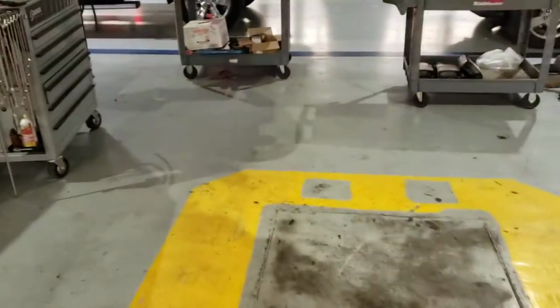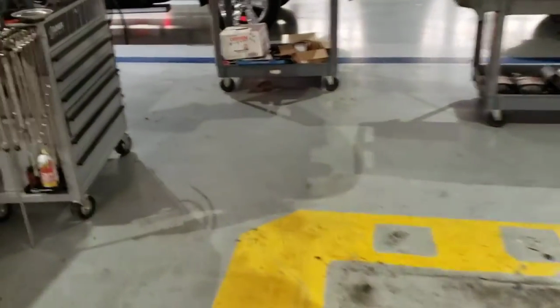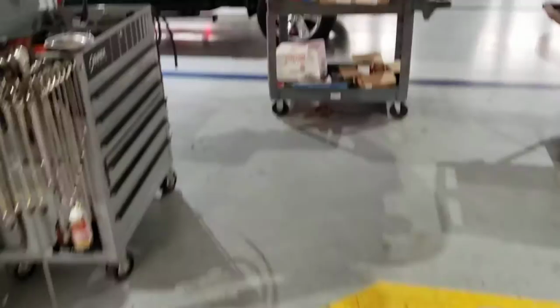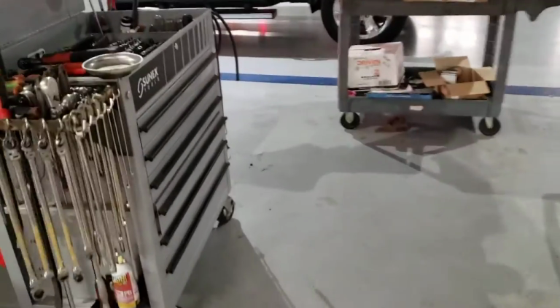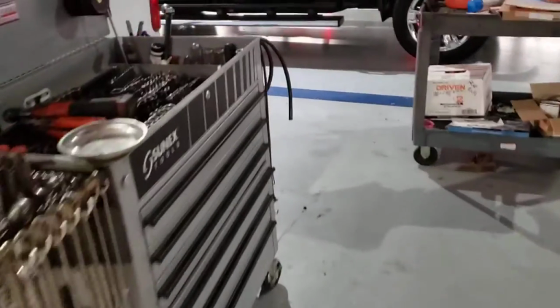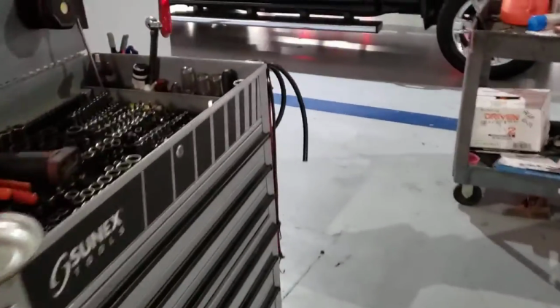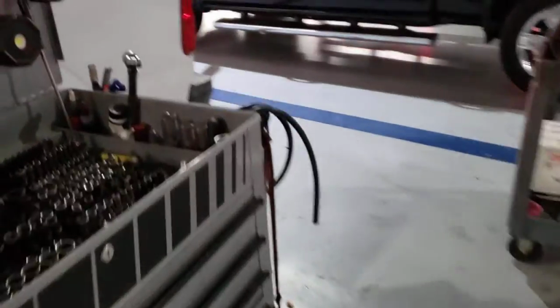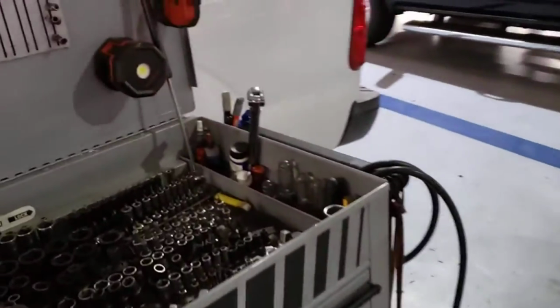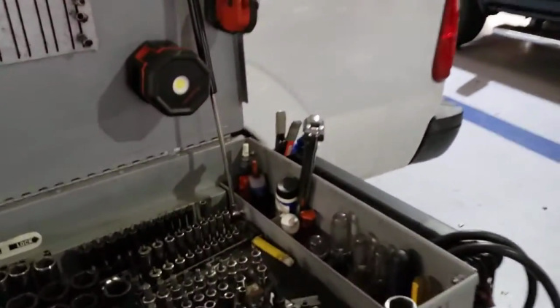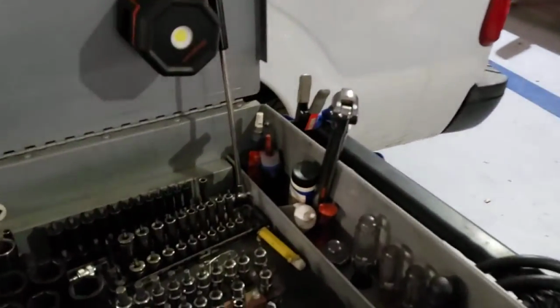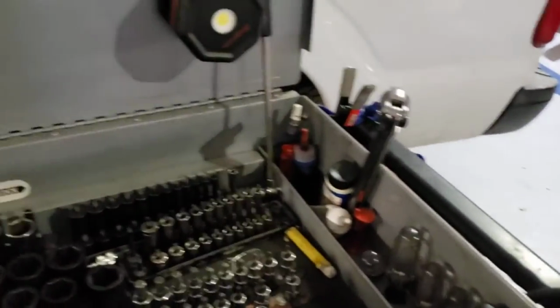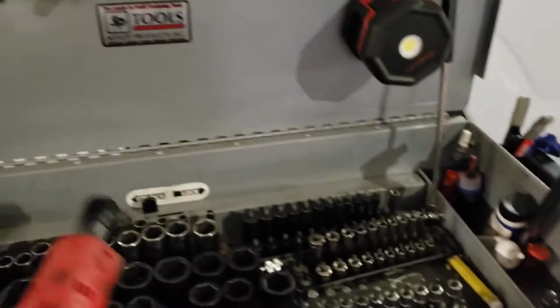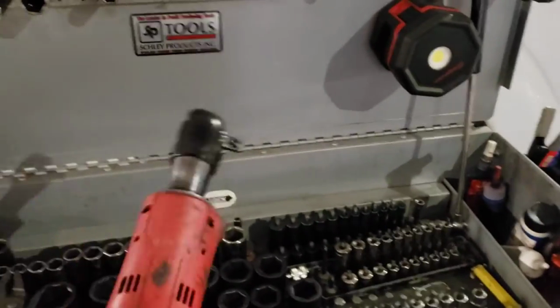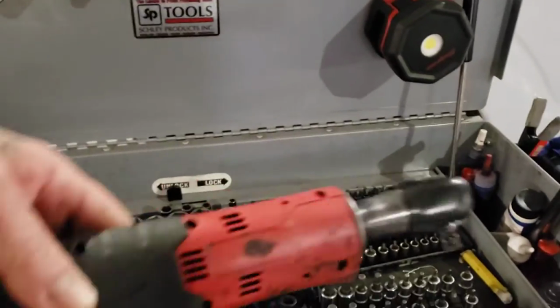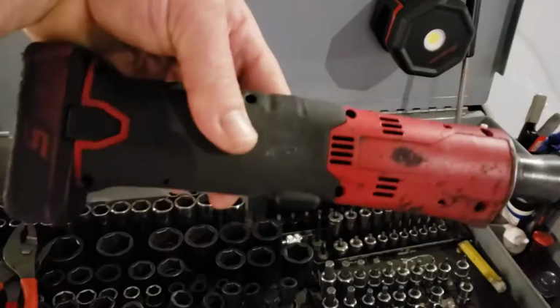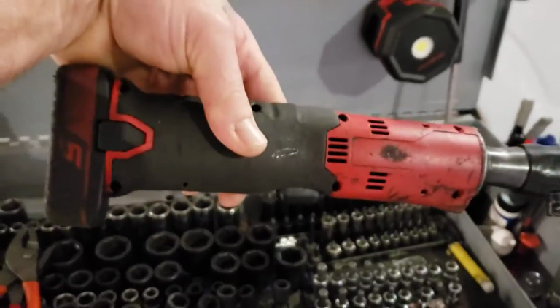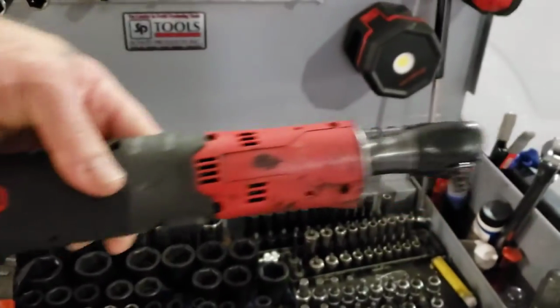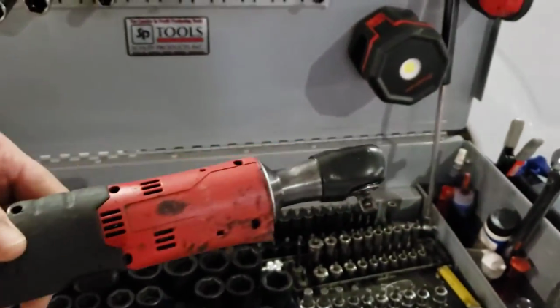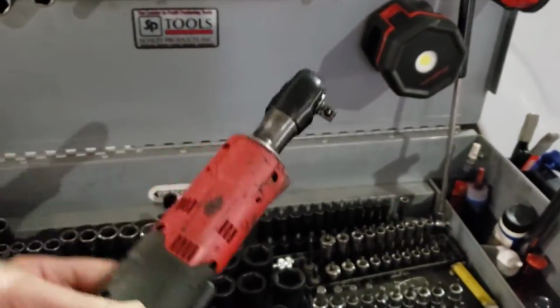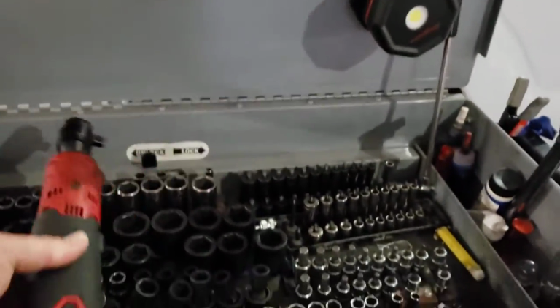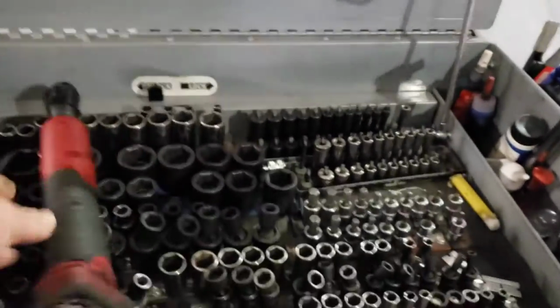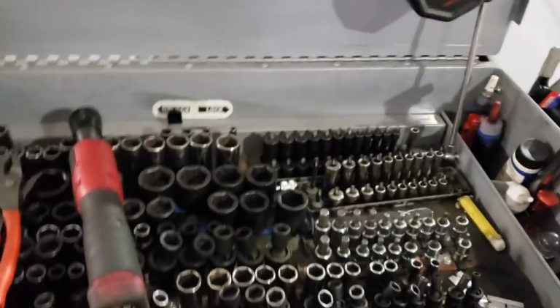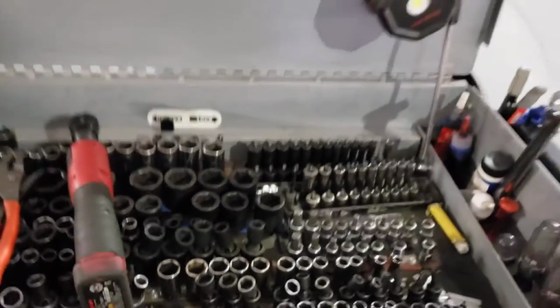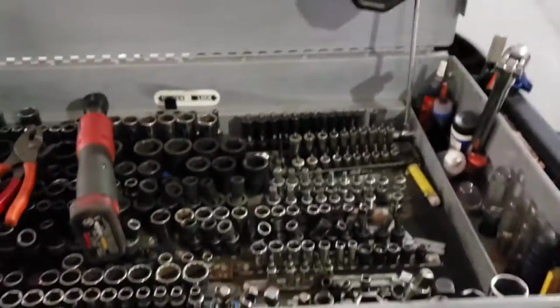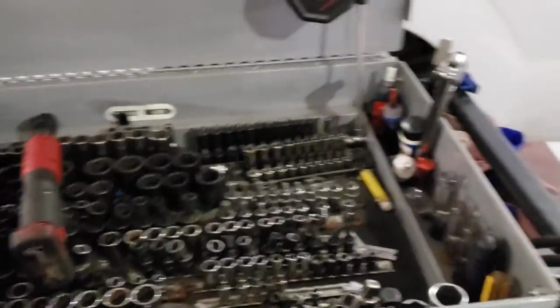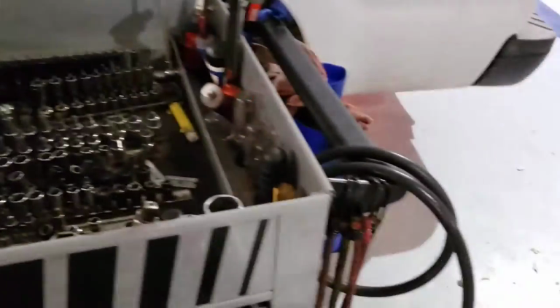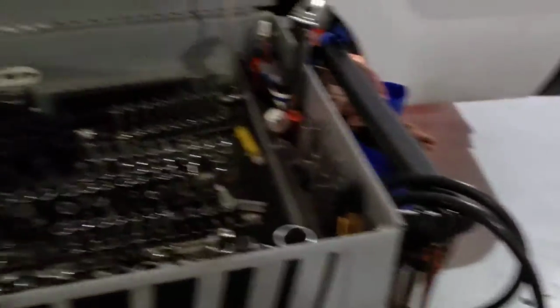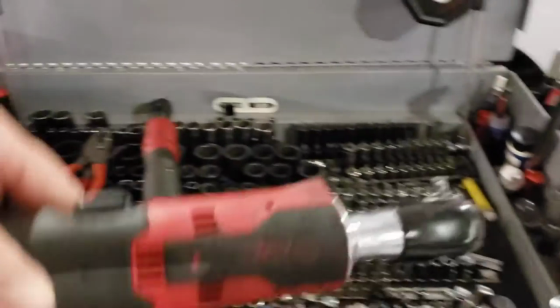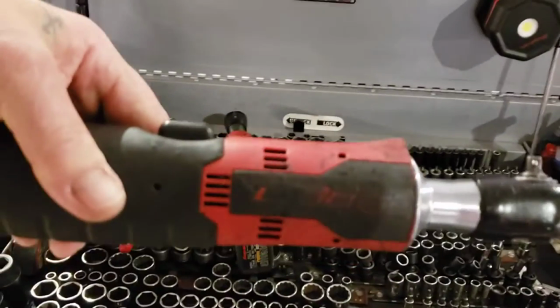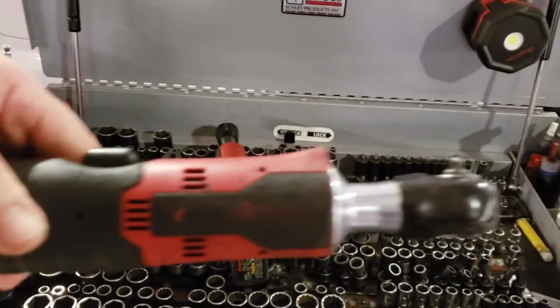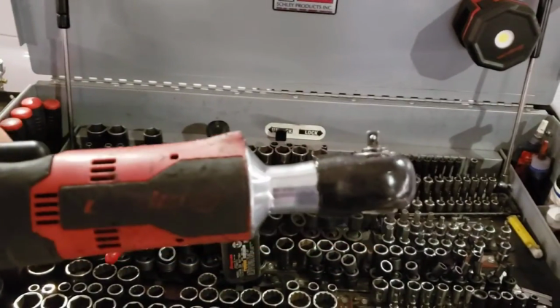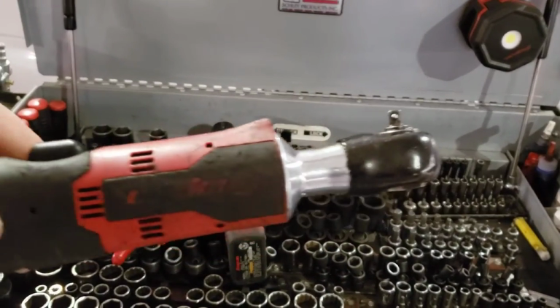The next thing I want to talk about is cordless tools. When you're going to start buying cordless tools, we're going to have the cordless ratchet and the cordless quarter inch.